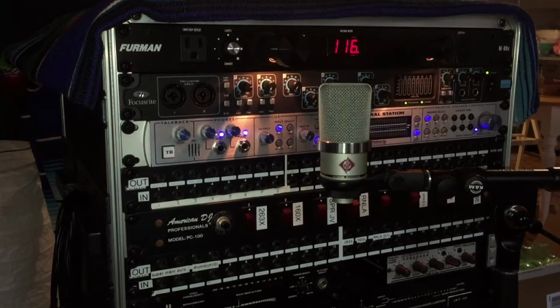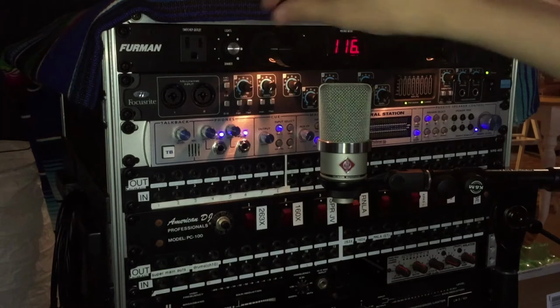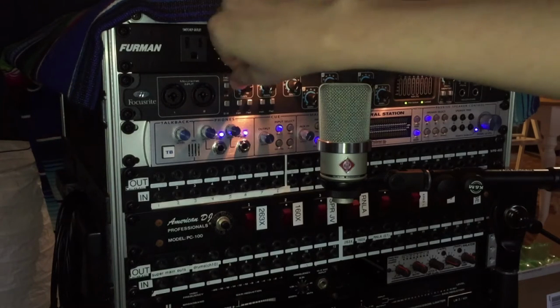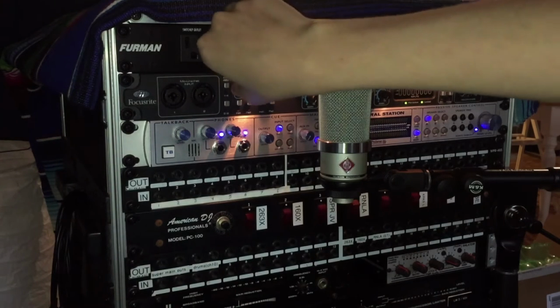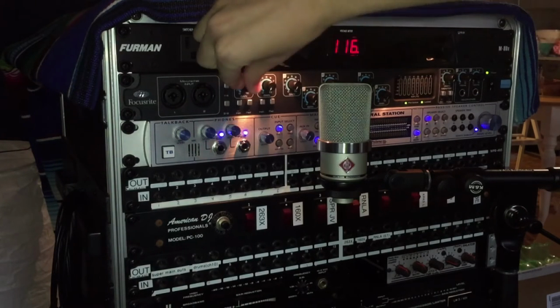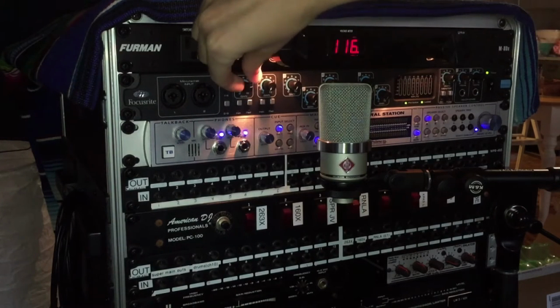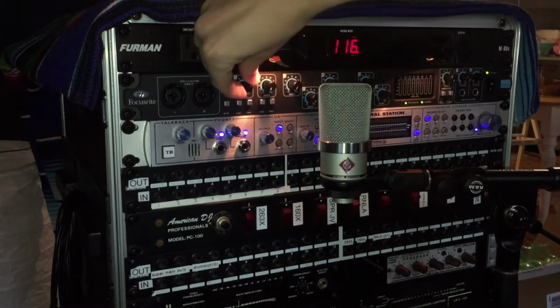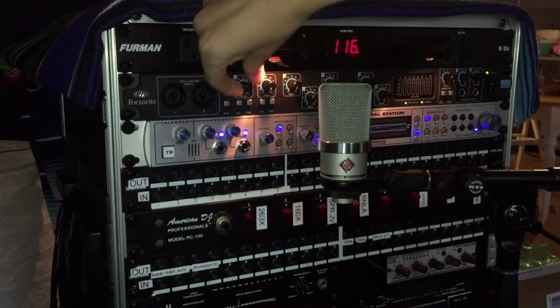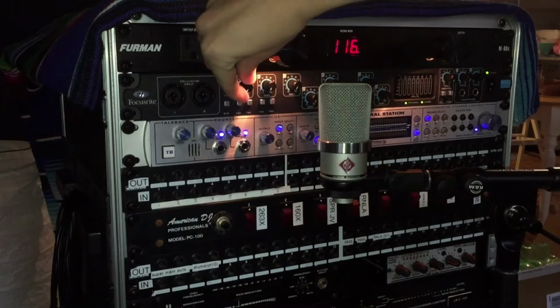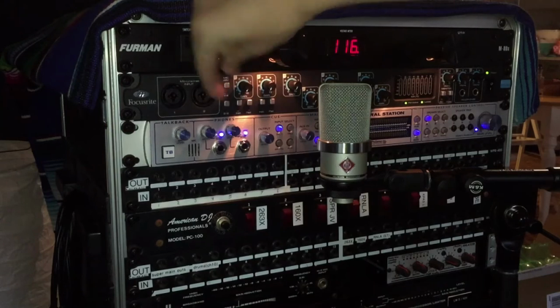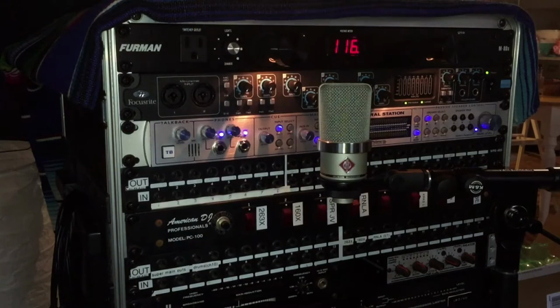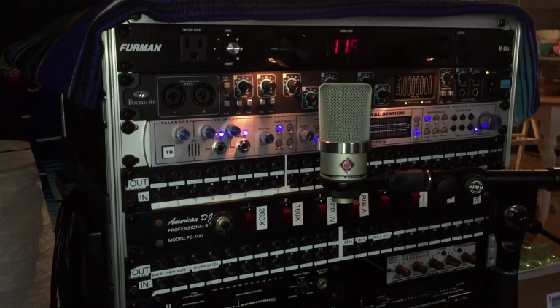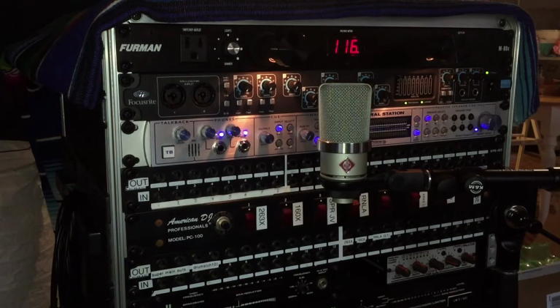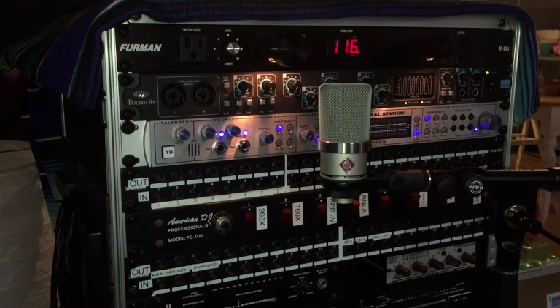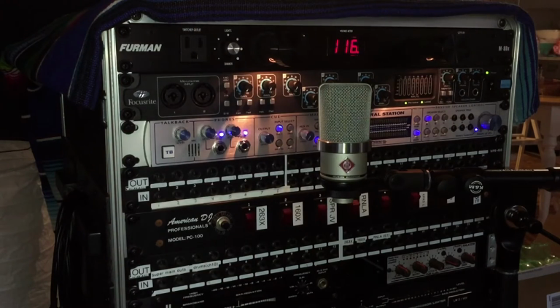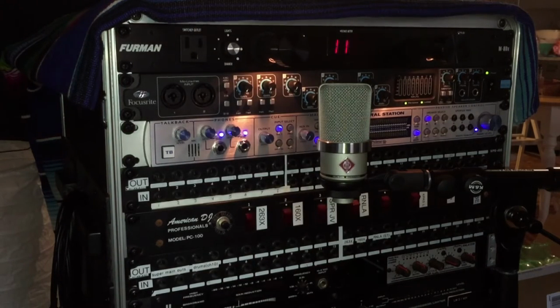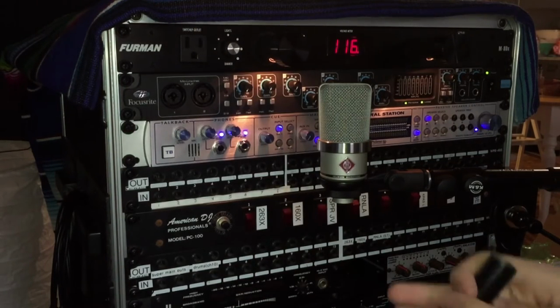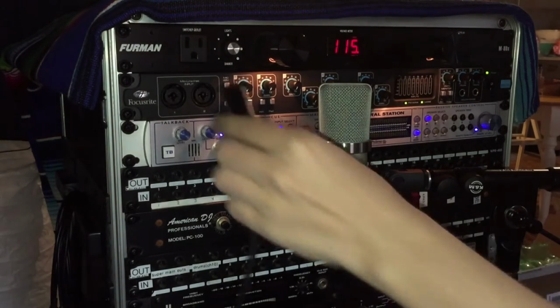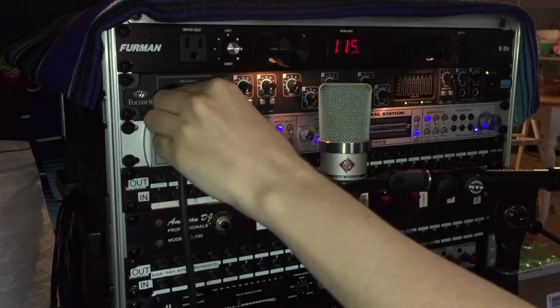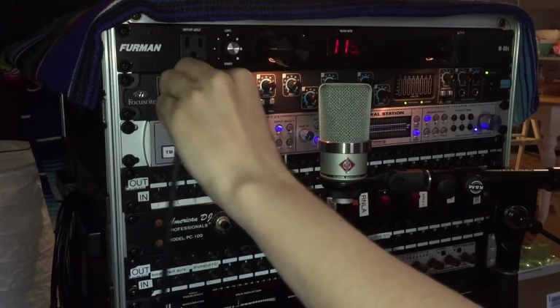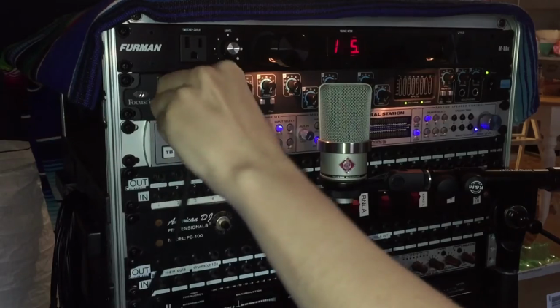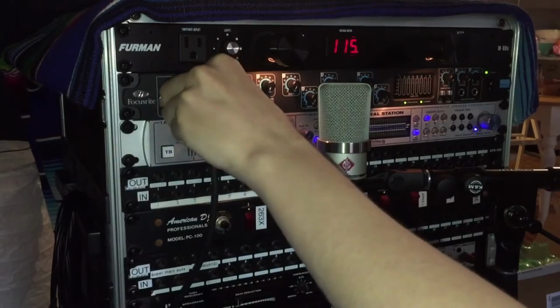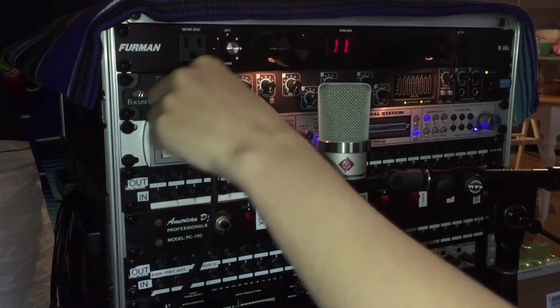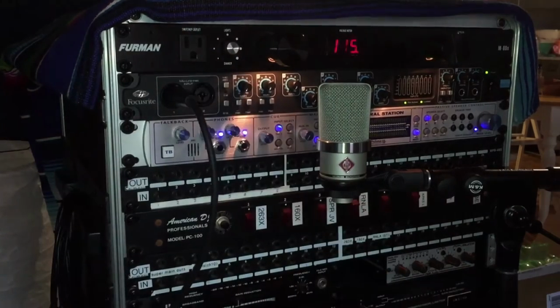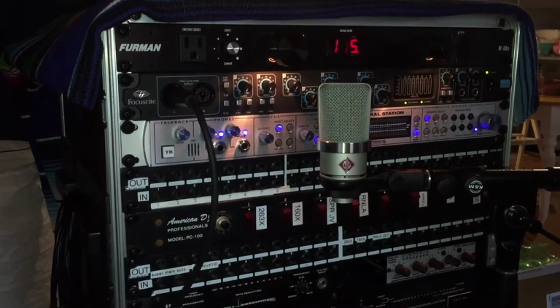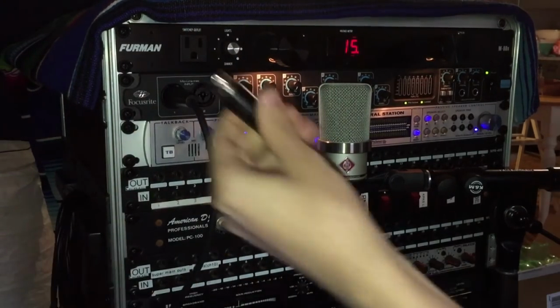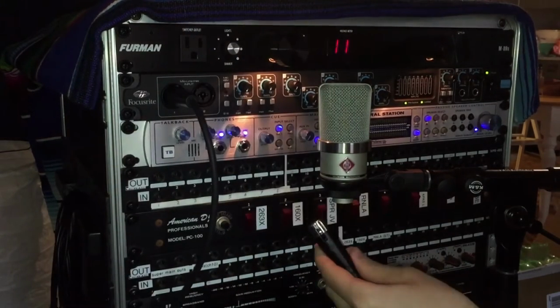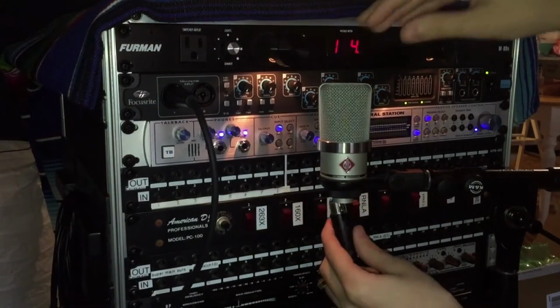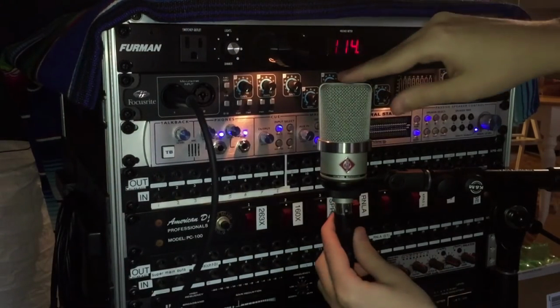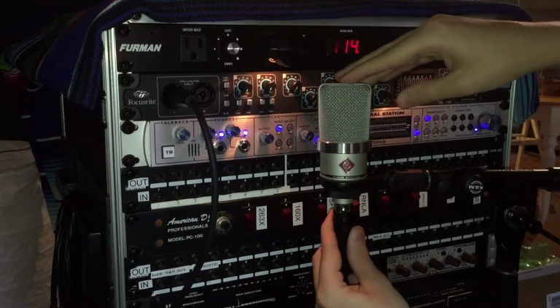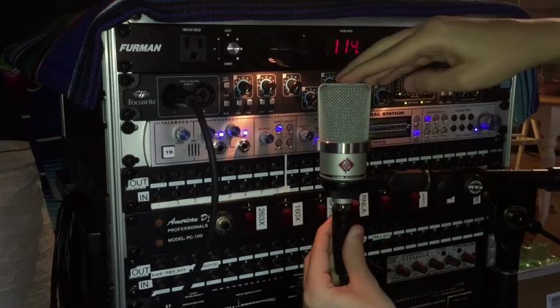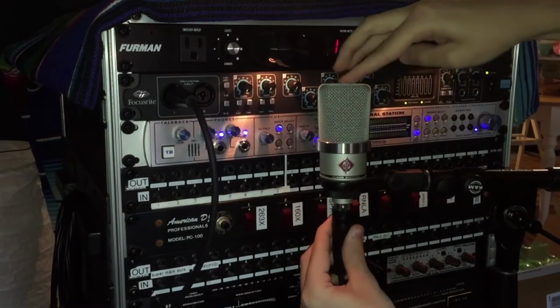First make sure that the preamp gain, or your interface gain, is all the way down on the channel that you're plugging into. Plug in the mic cable to both units, and then finally turn phantom power on. All you have to do now is turn up the gain and you're ready to go.